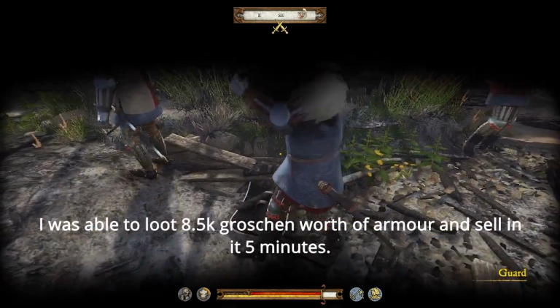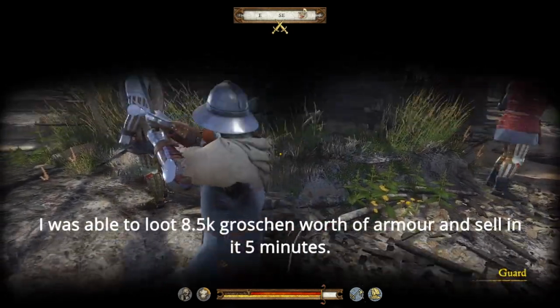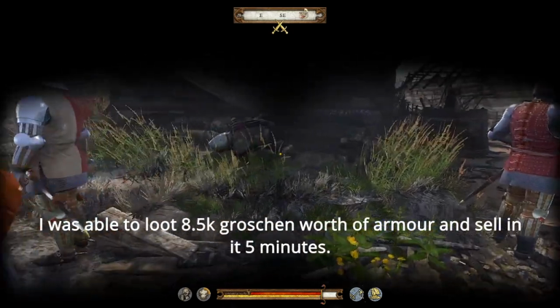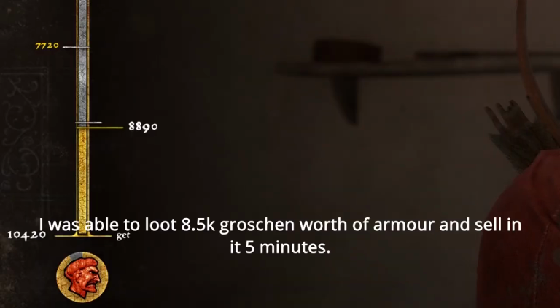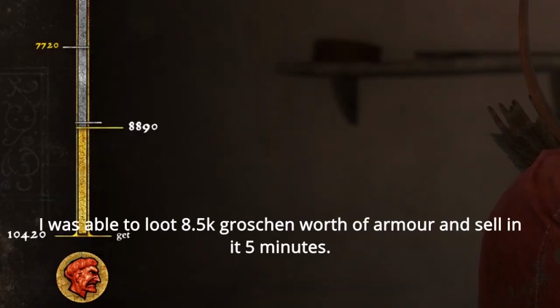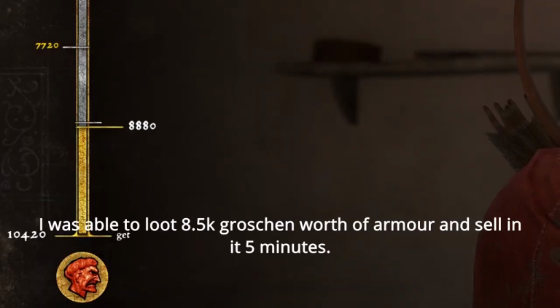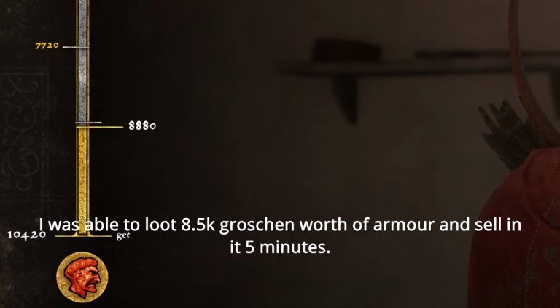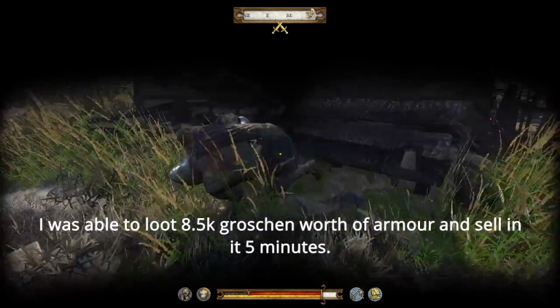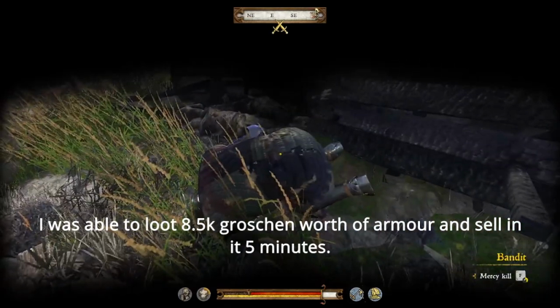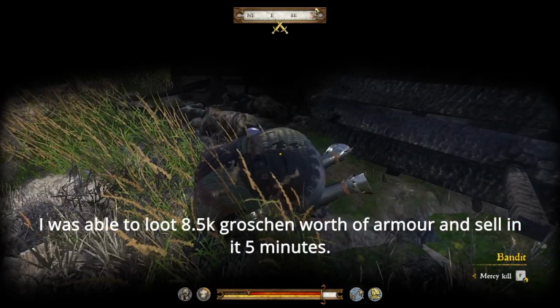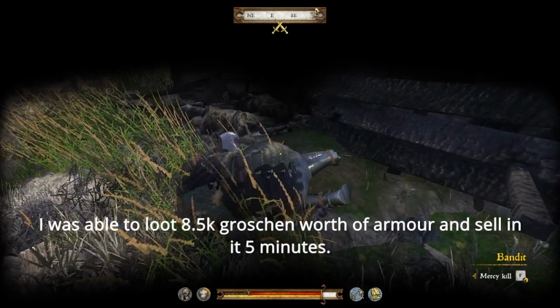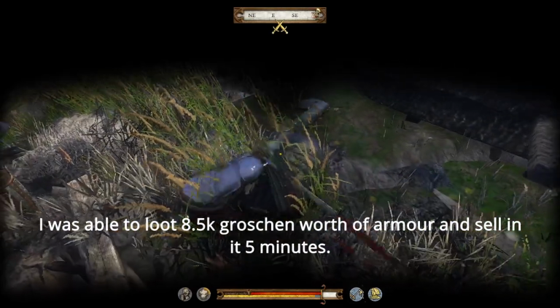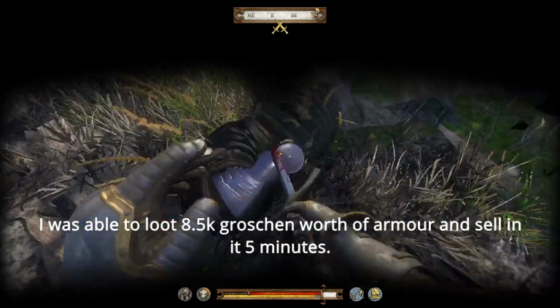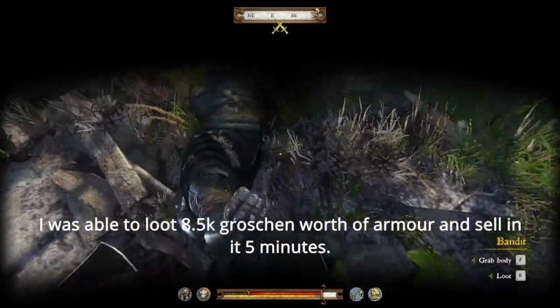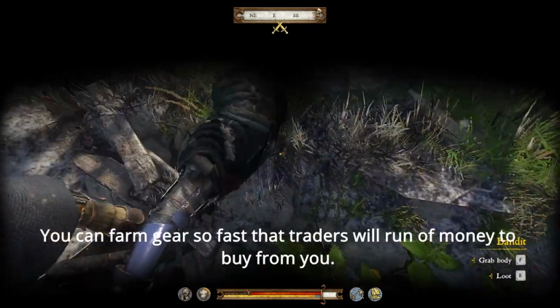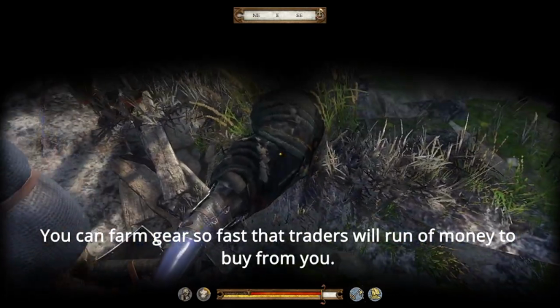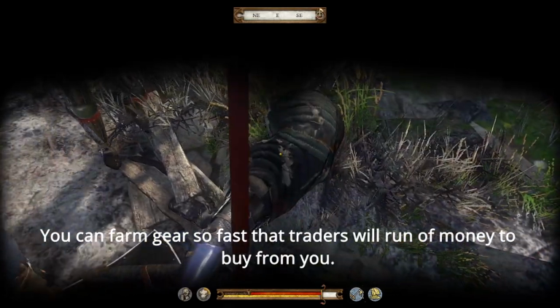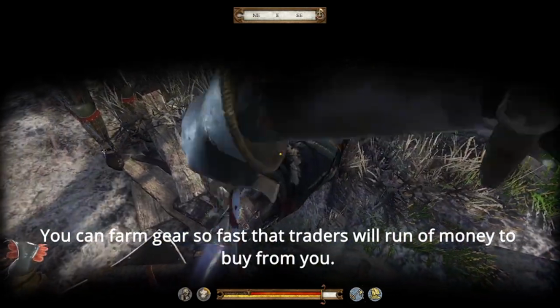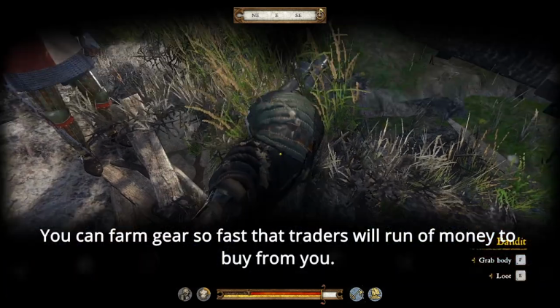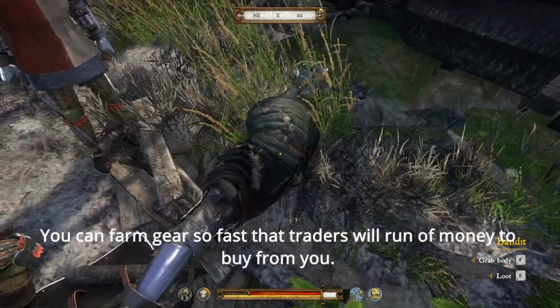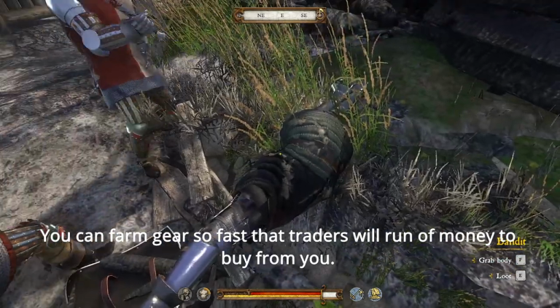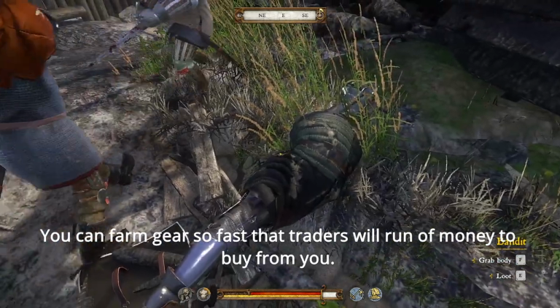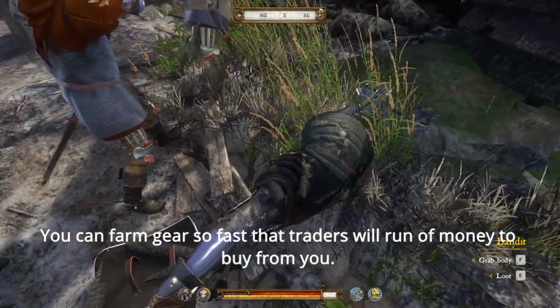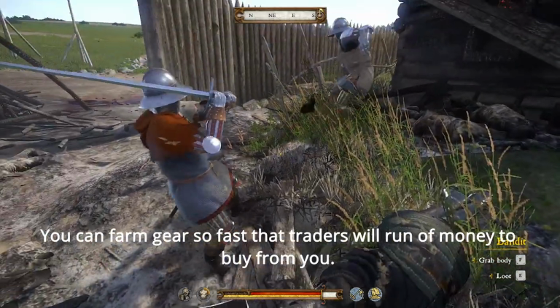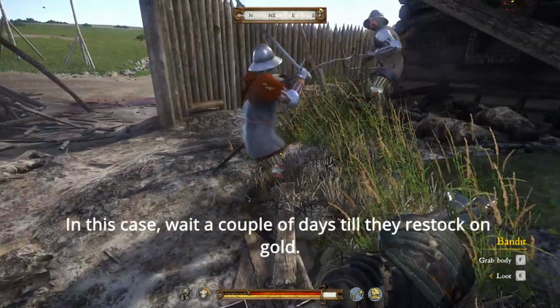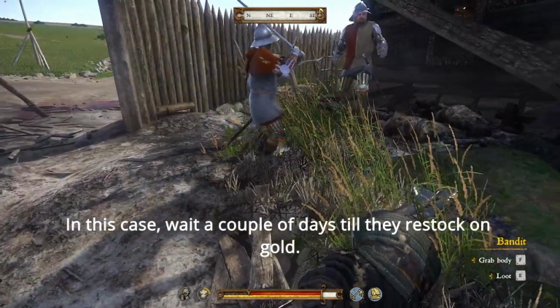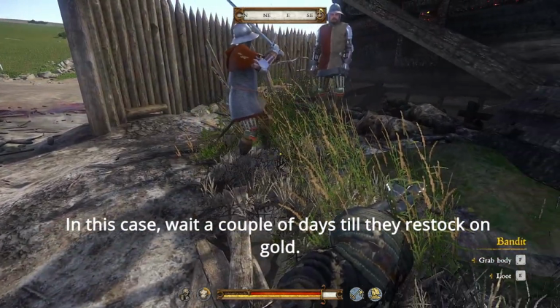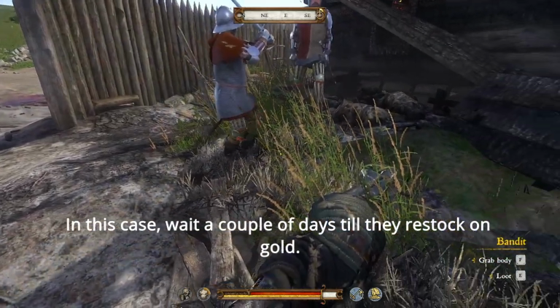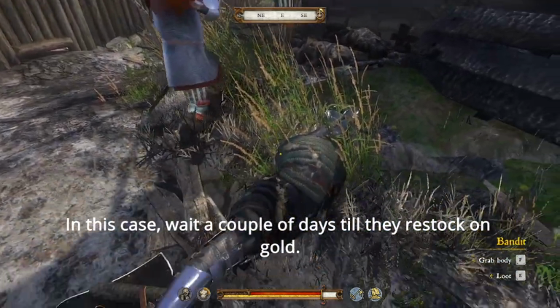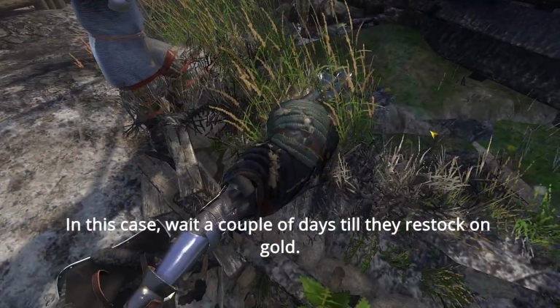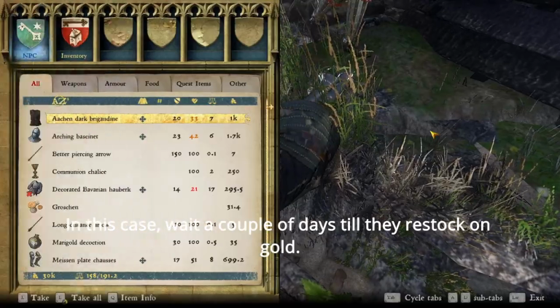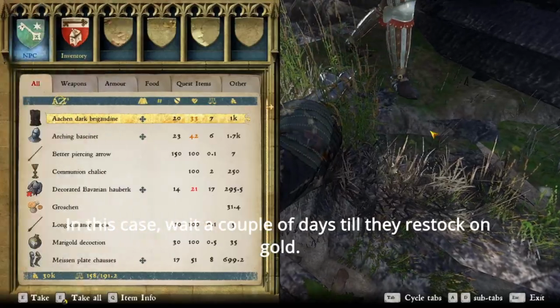I was able to loot 8.5k Groschen worth of armor and sell it in 5 minutes. You can farm gear so fast that traders will run out of money to buy from you. In this case, wait a couple of days till they restock on gold.